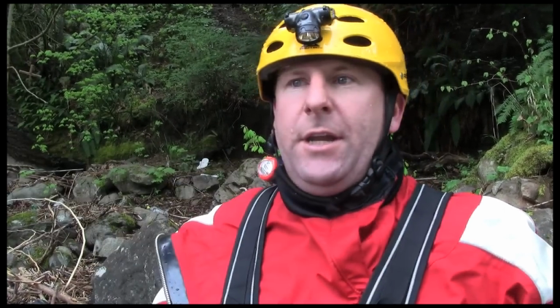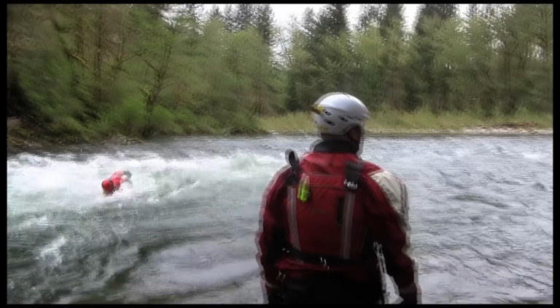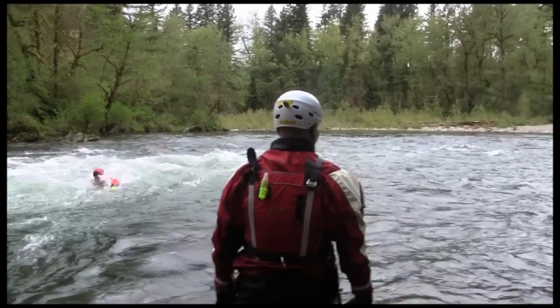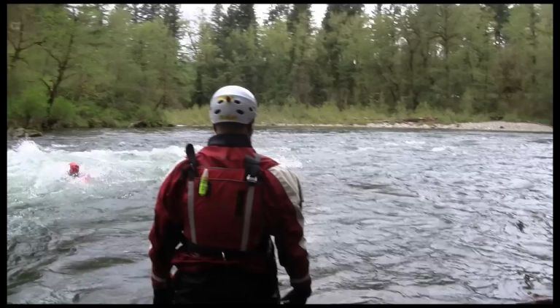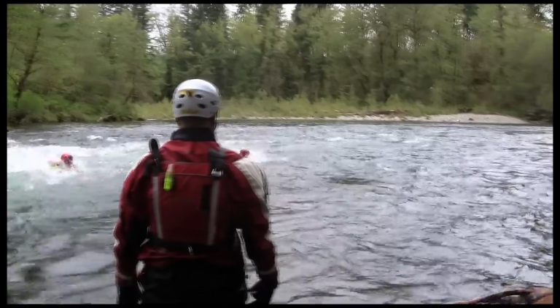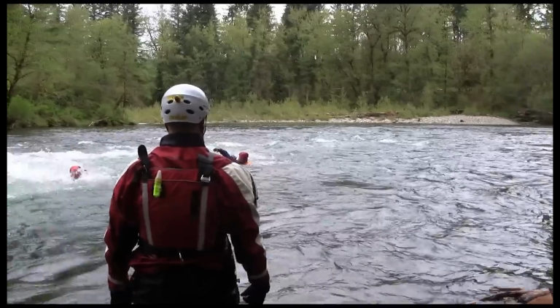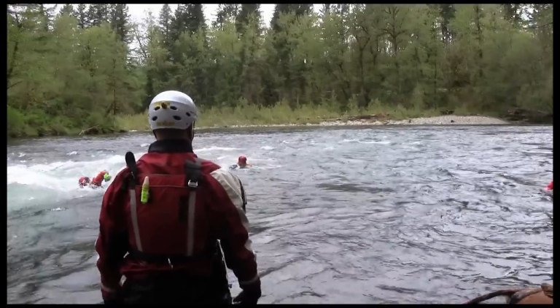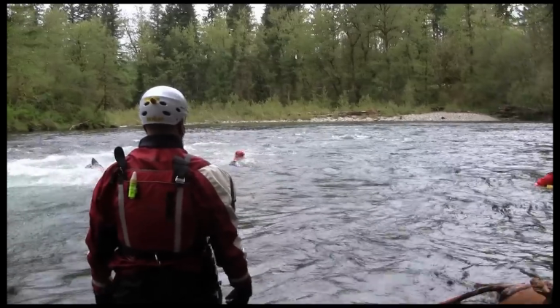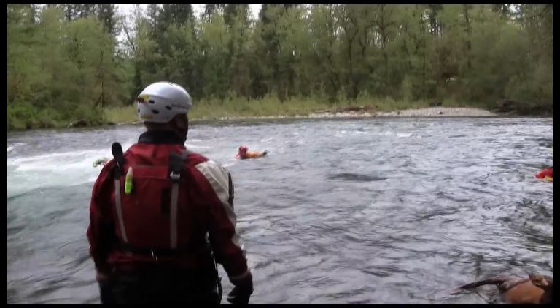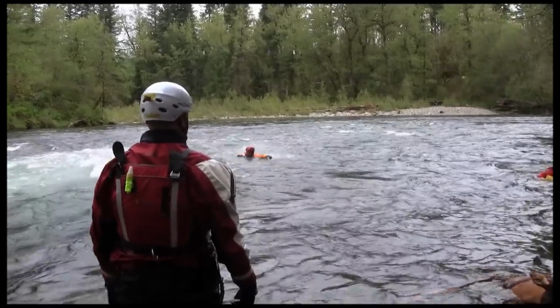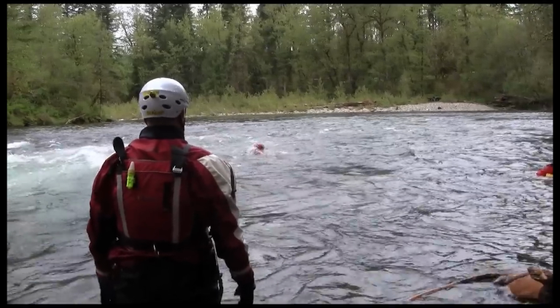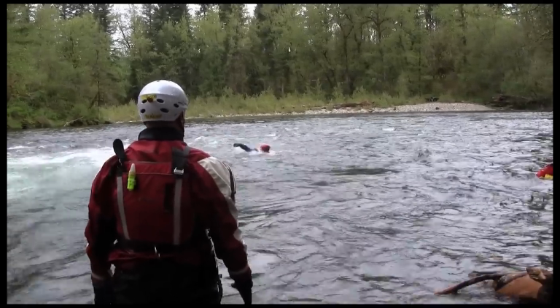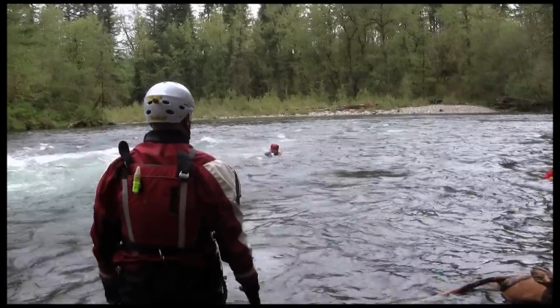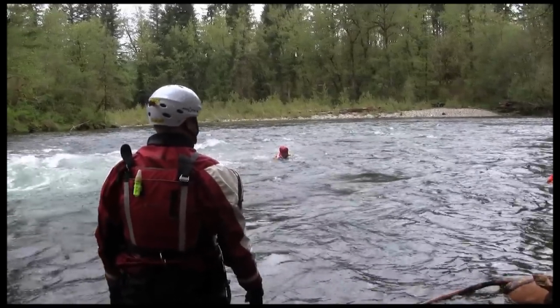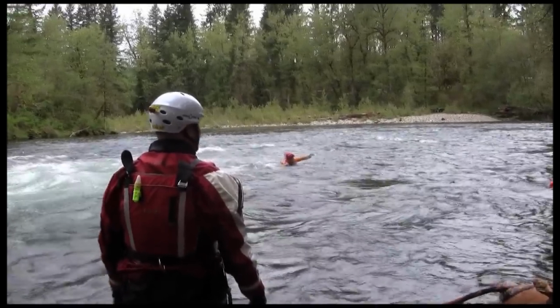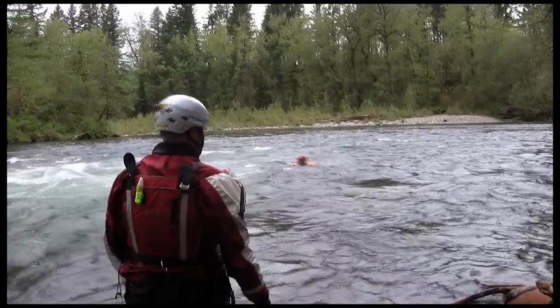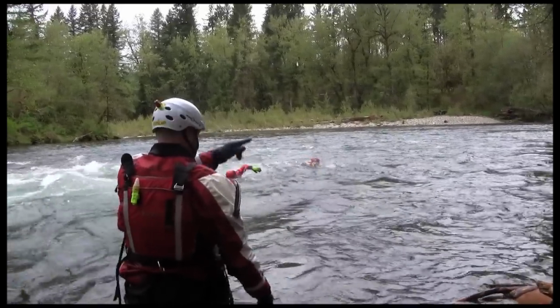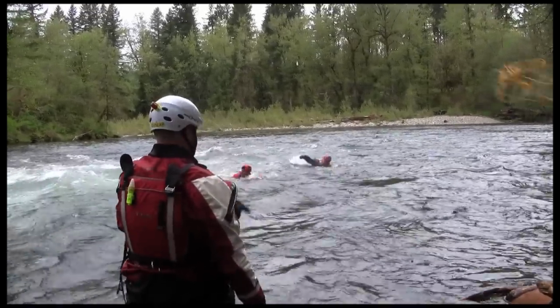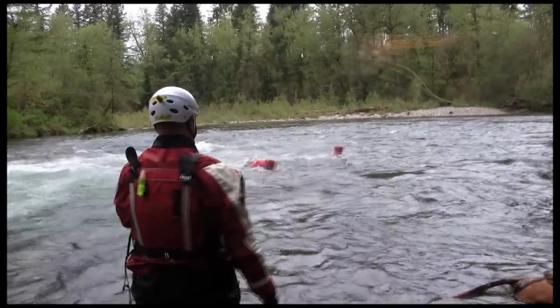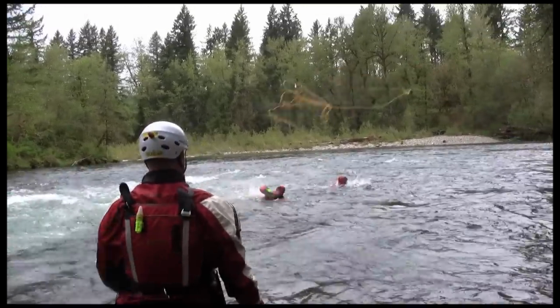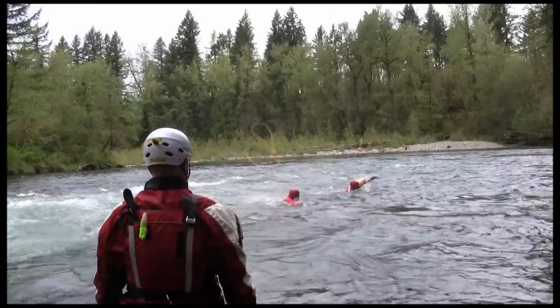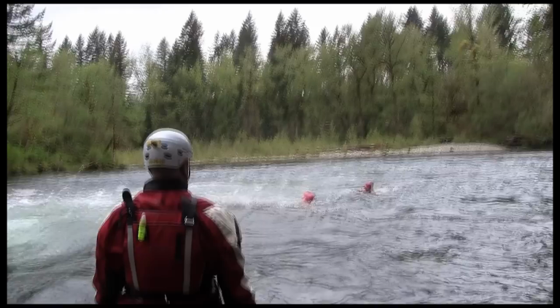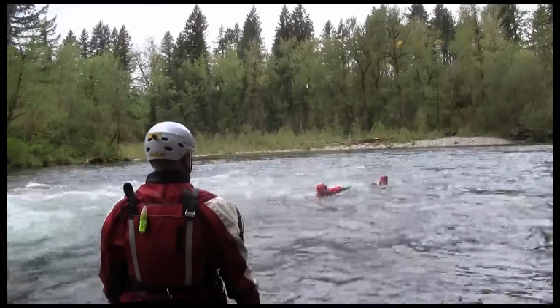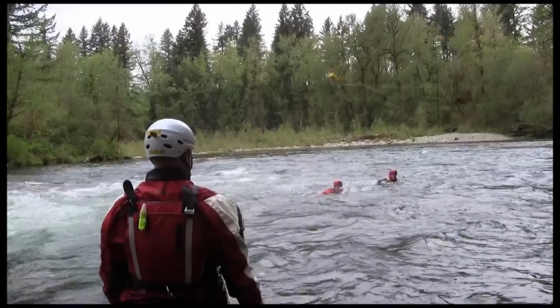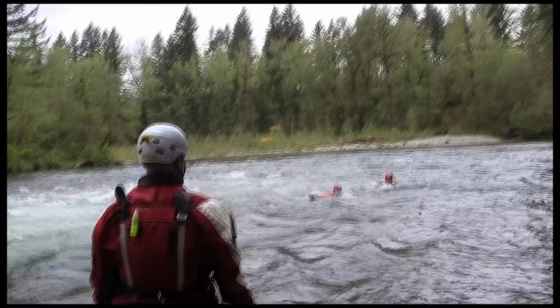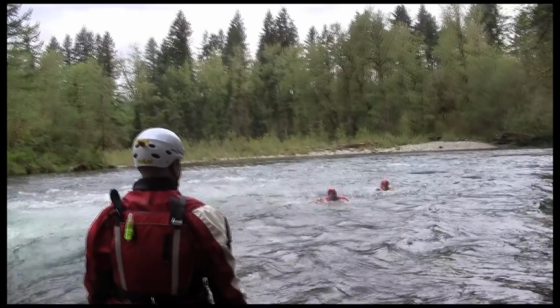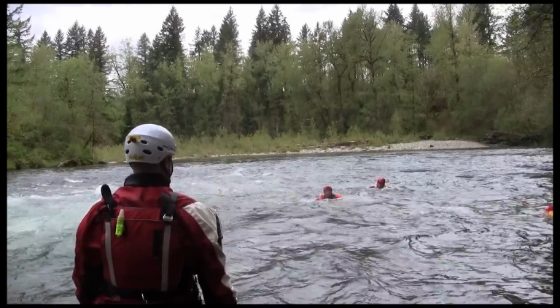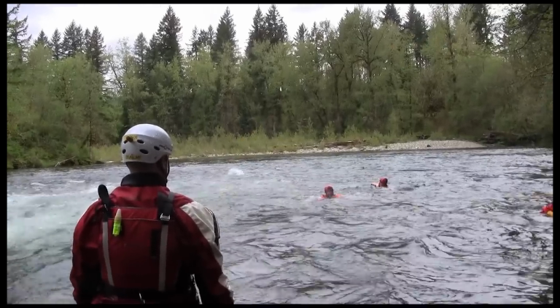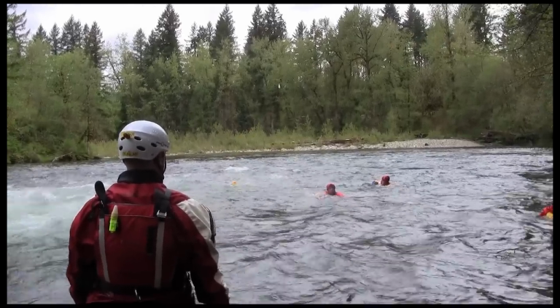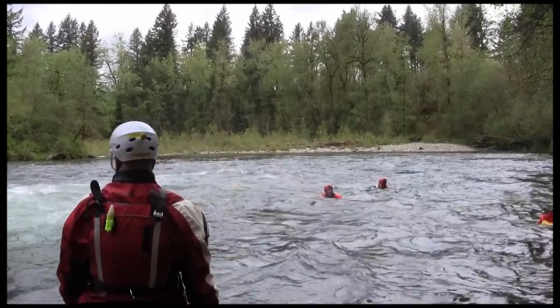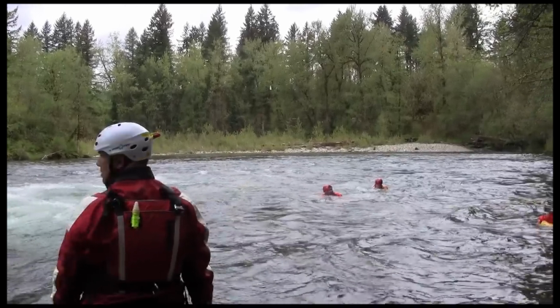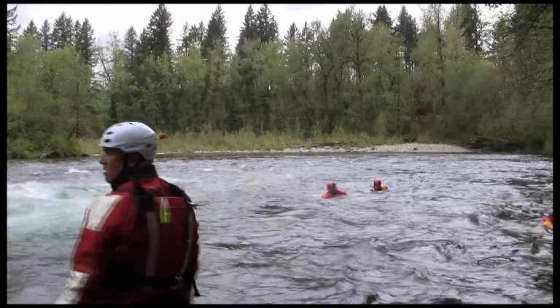Every year we'll be out here several times. As soon as it's a nice sunny day, people will be out here playing in the water and they don't realize it's still super cold.